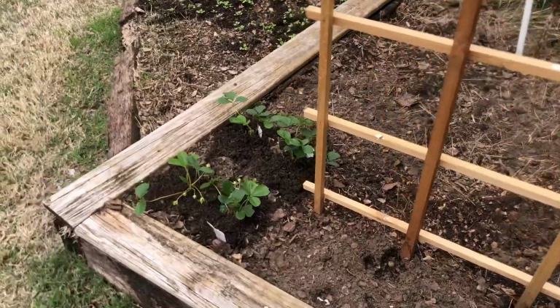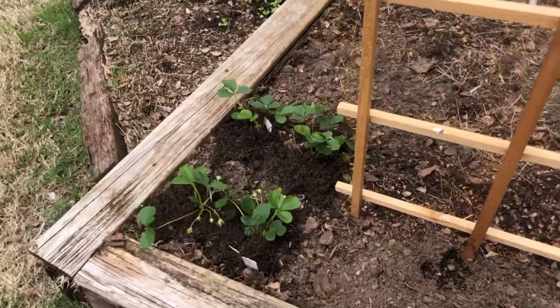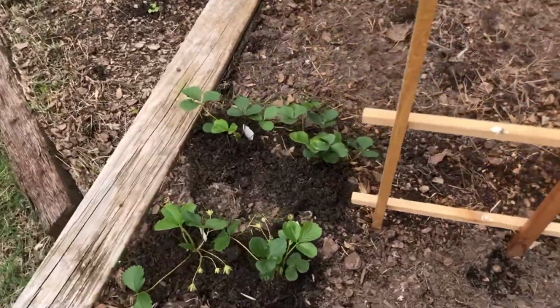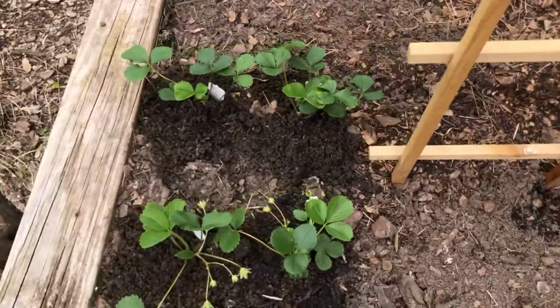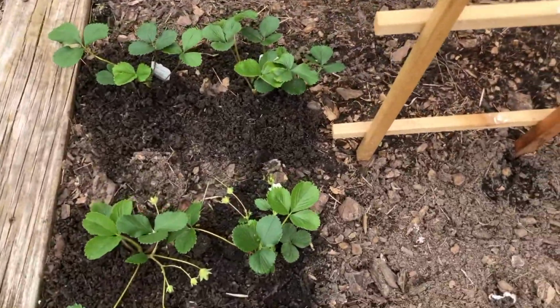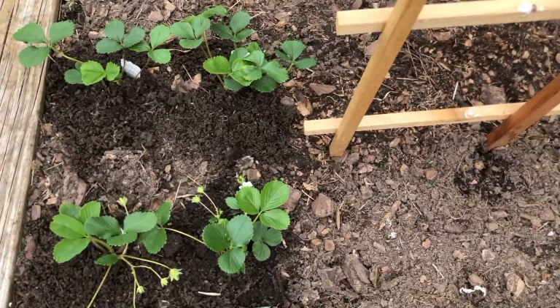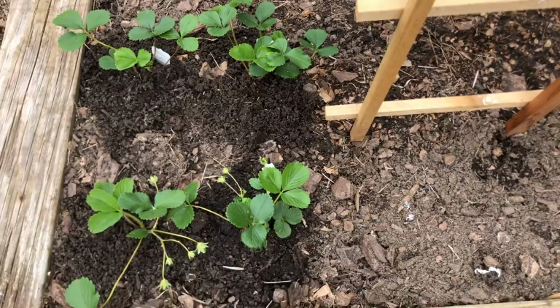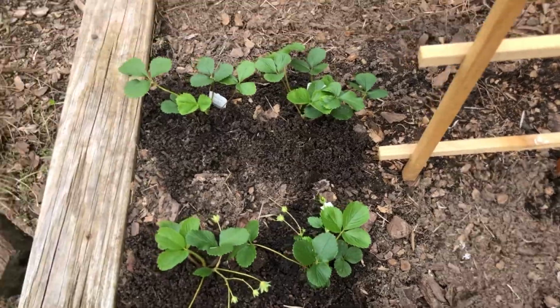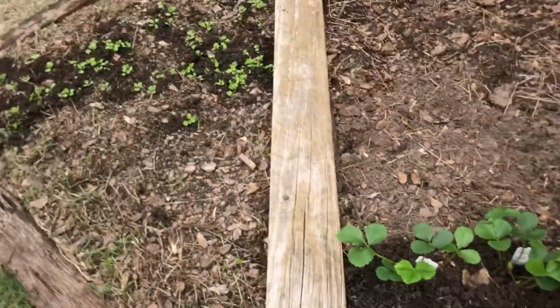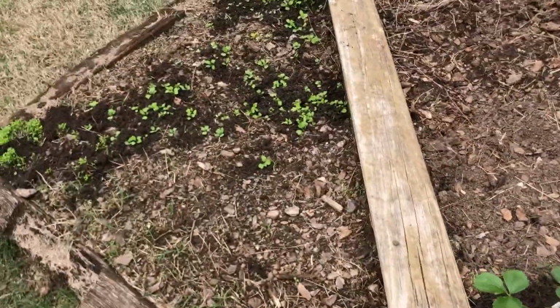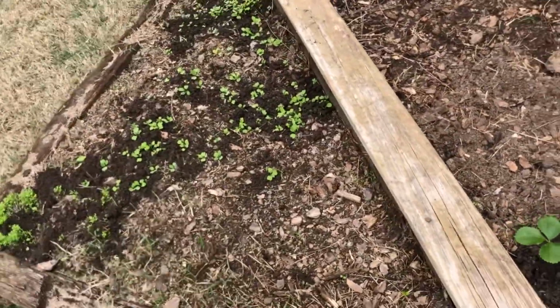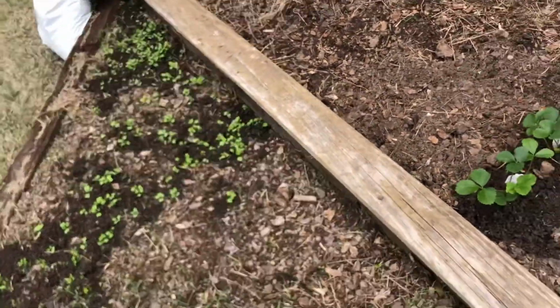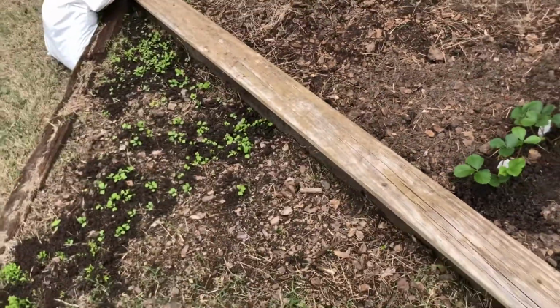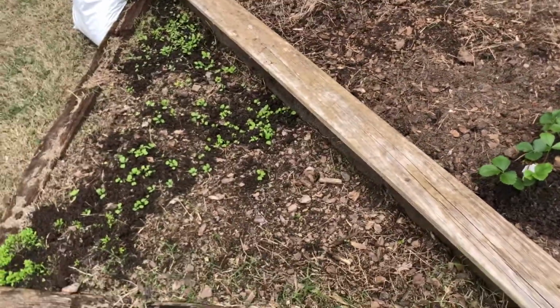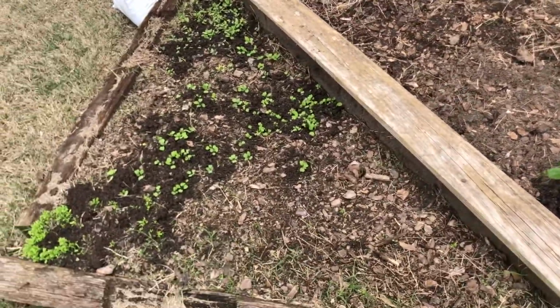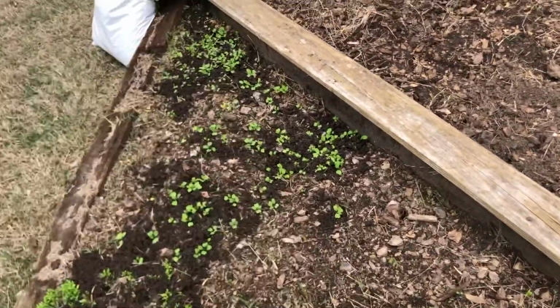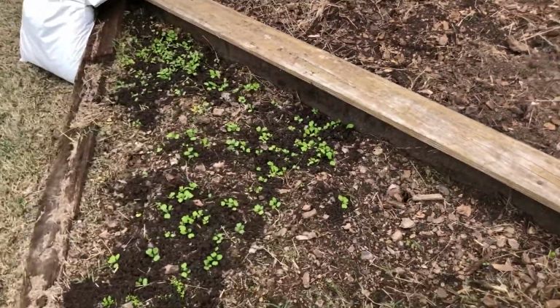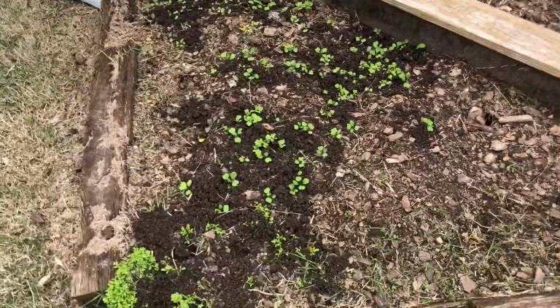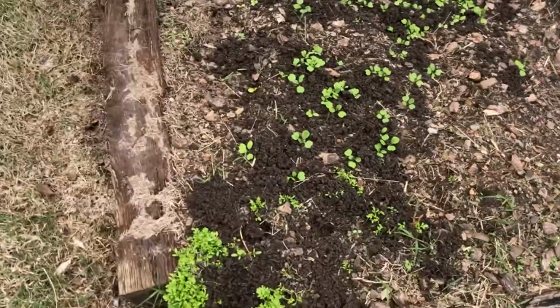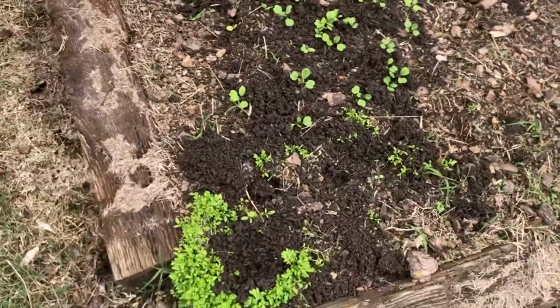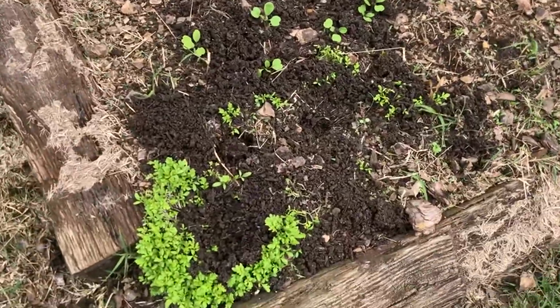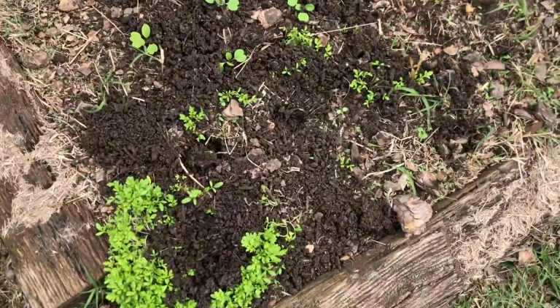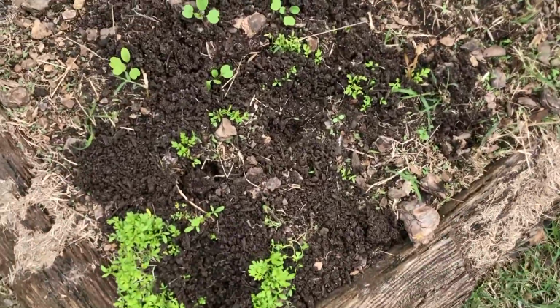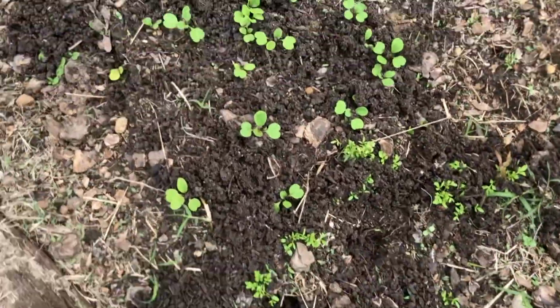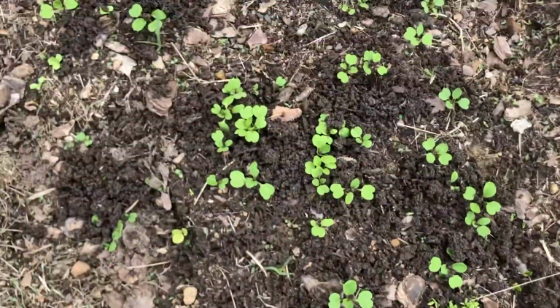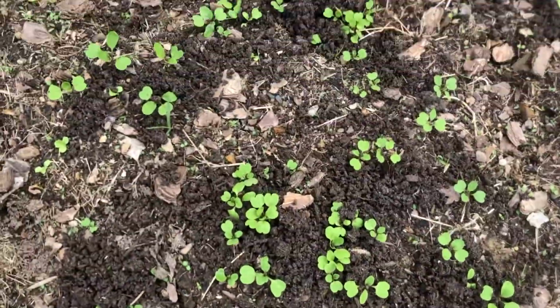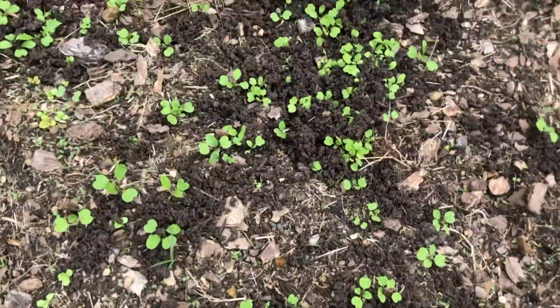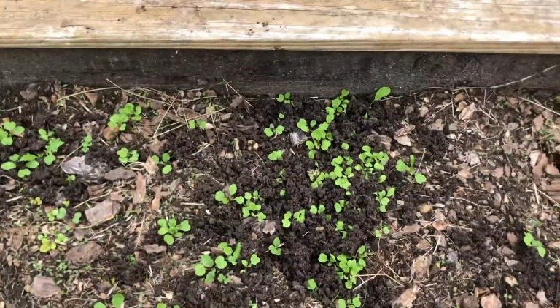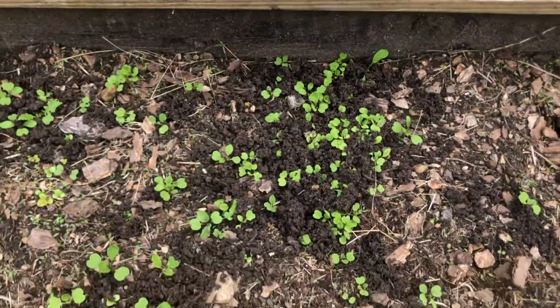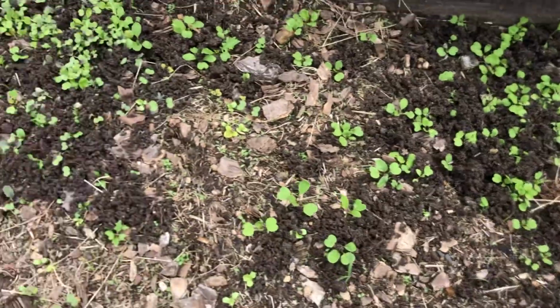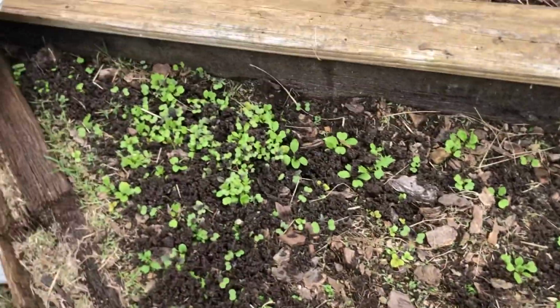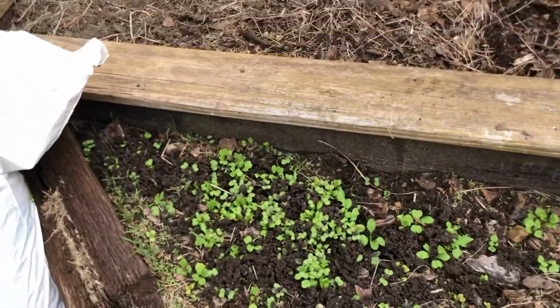We've already got some strawberry plants going — they're doing pretty well. And then this whole triangle is going to be for salad greens, so we have some watercress here, some arugula, and then a spicy salad mix over there in the corner.